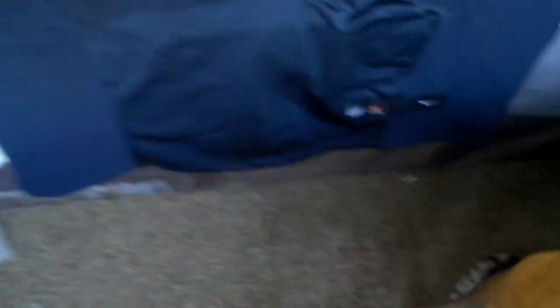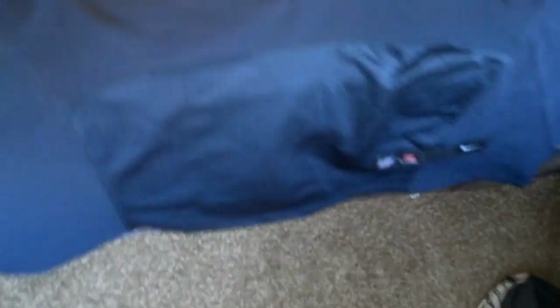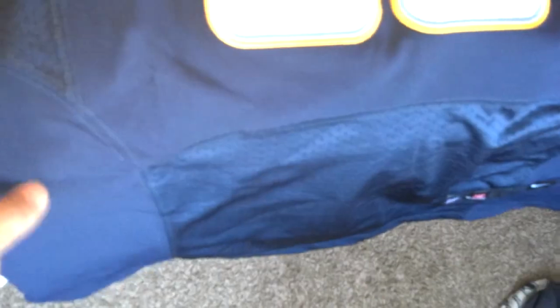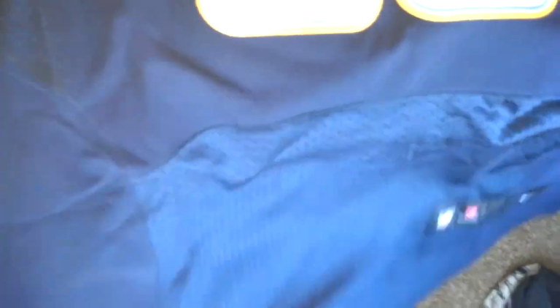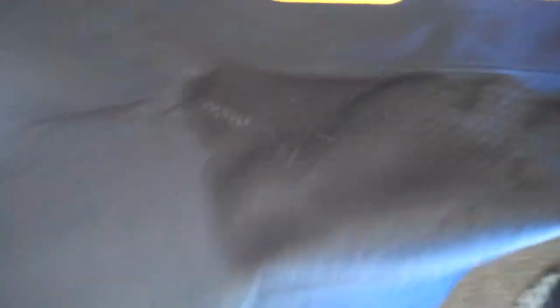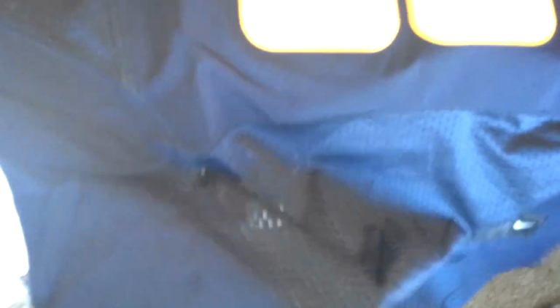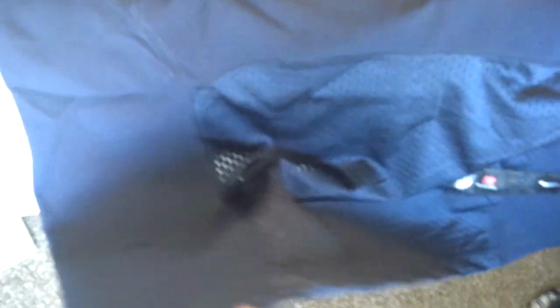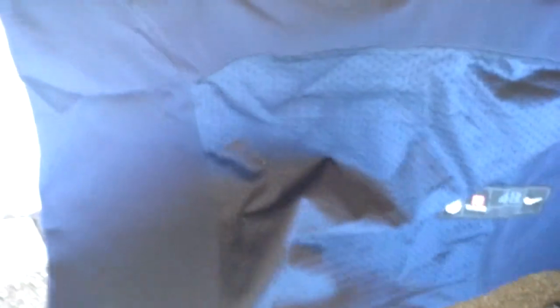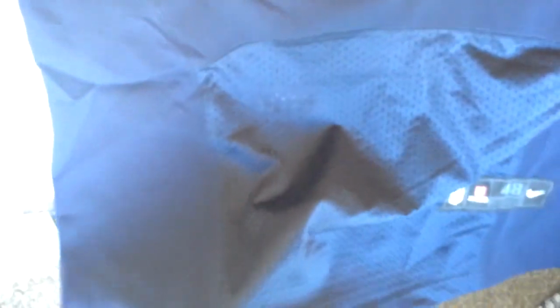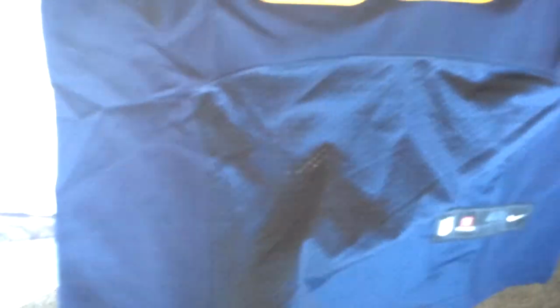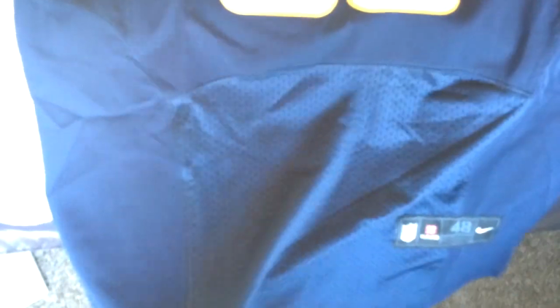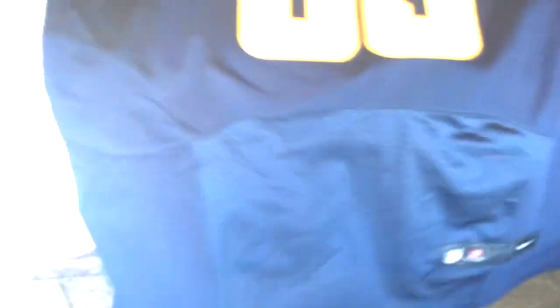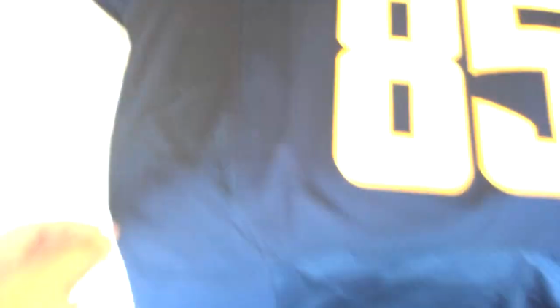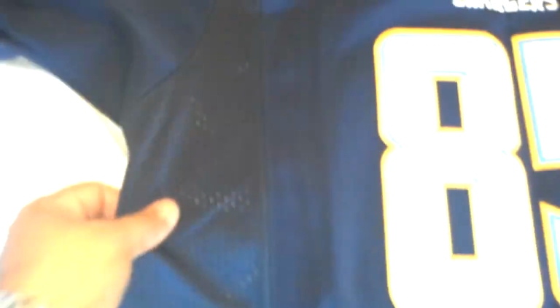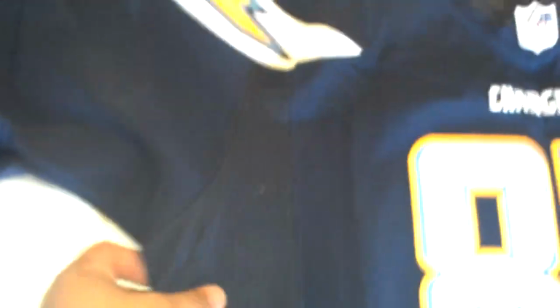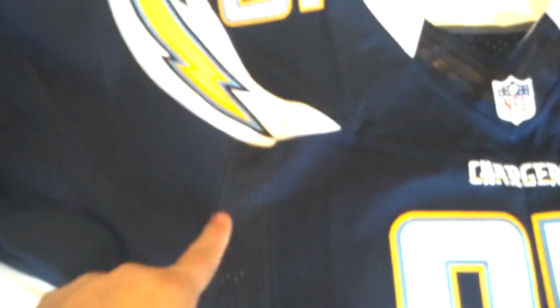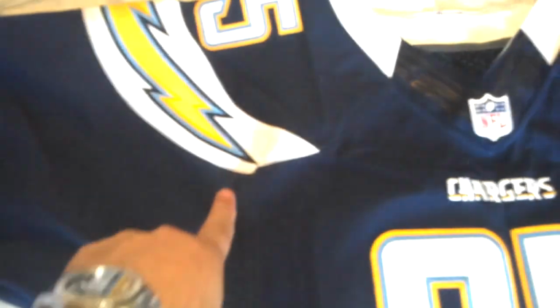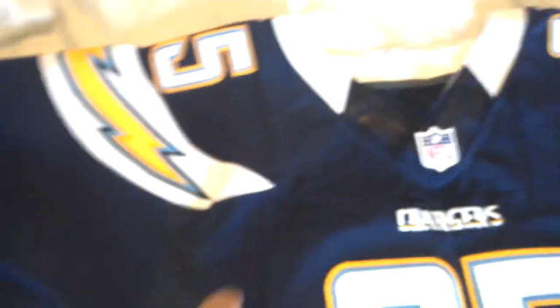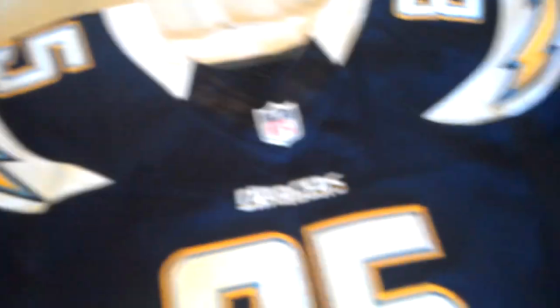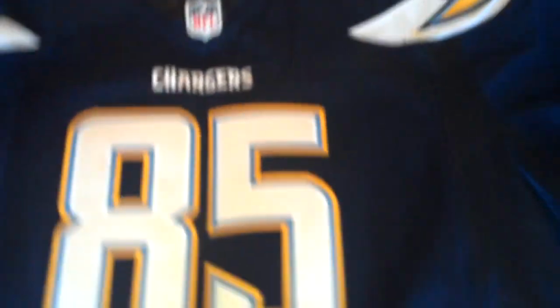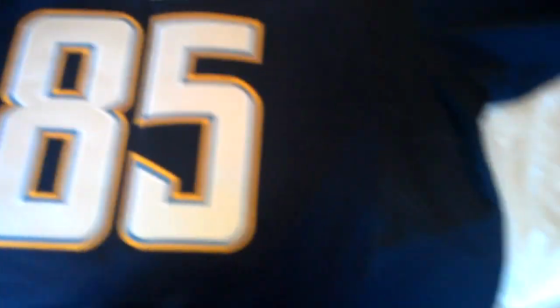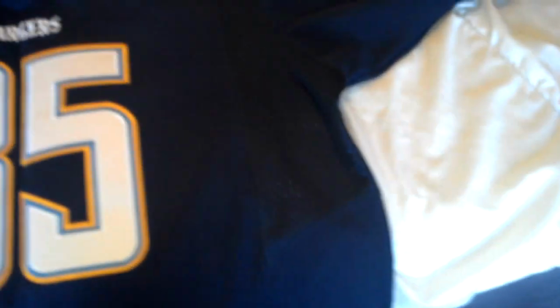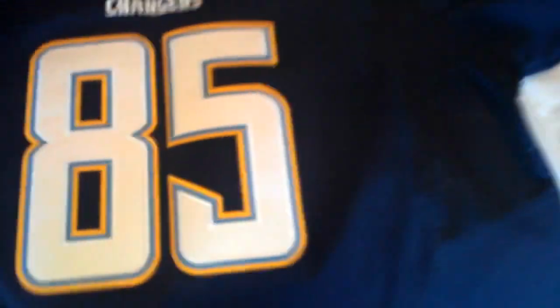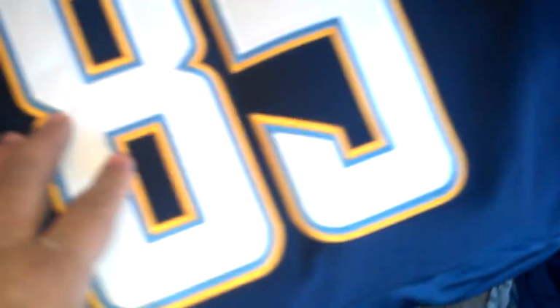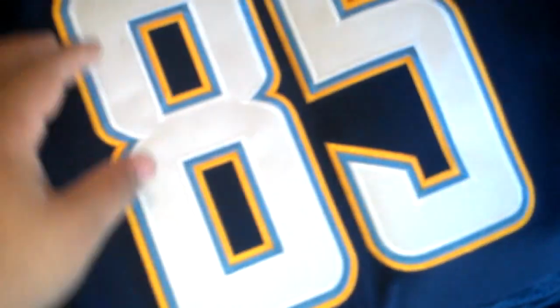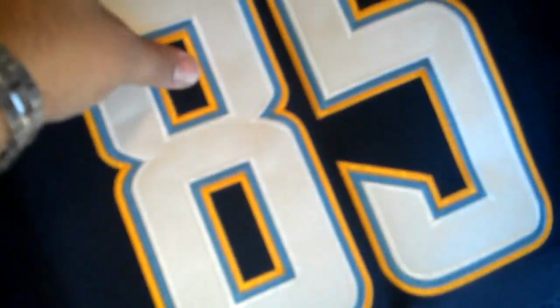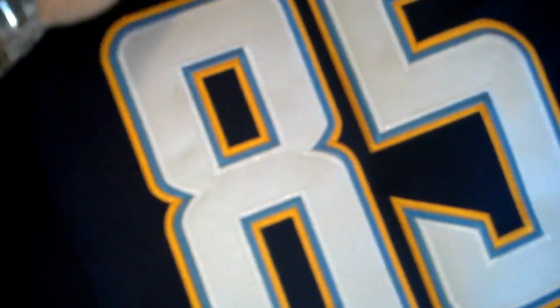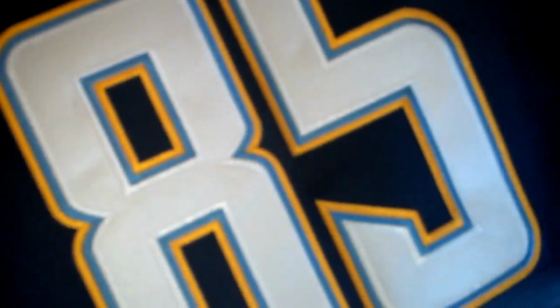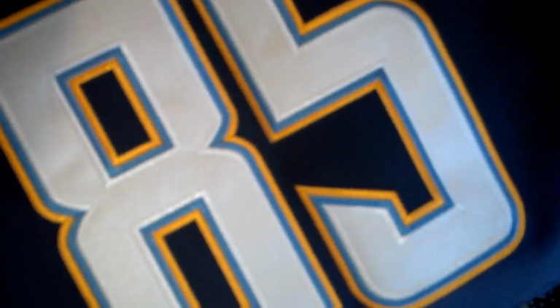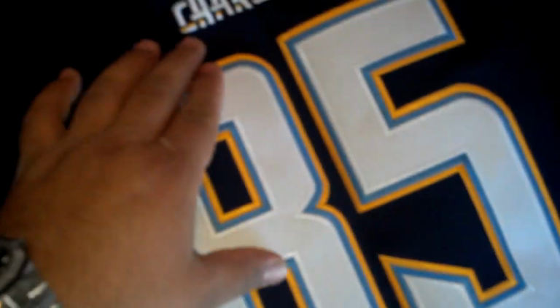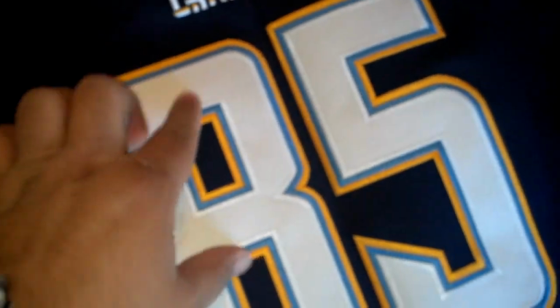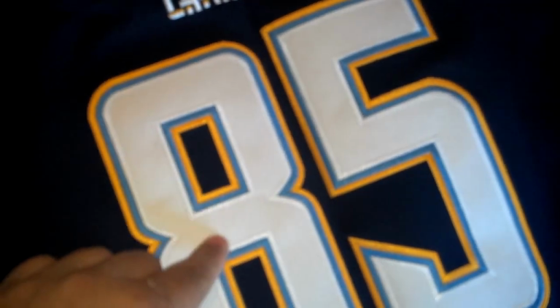It's got all the correct paneling. You can see the mesh on the stomach up through the armpits here — everything looks correct on it. The numbers are actually really nice; they're triple stitched letters.